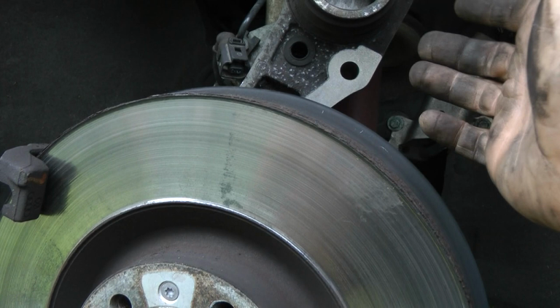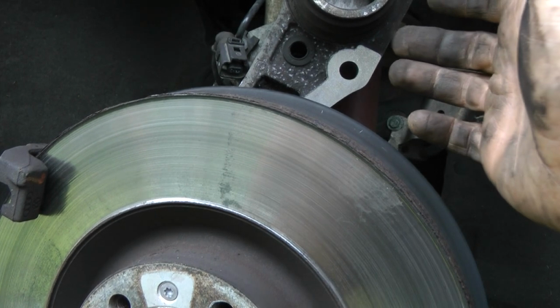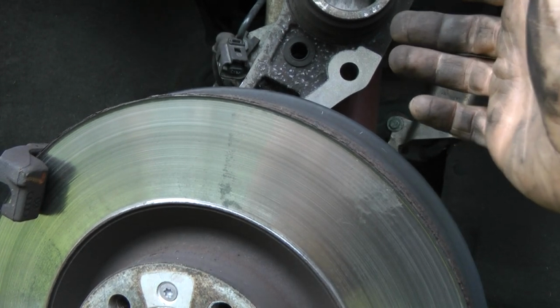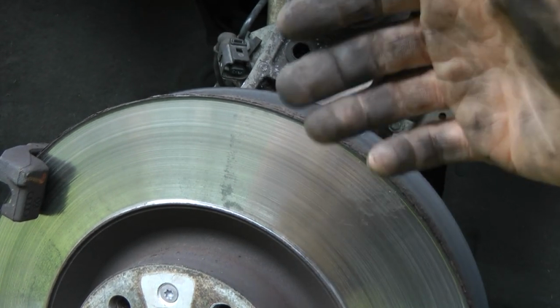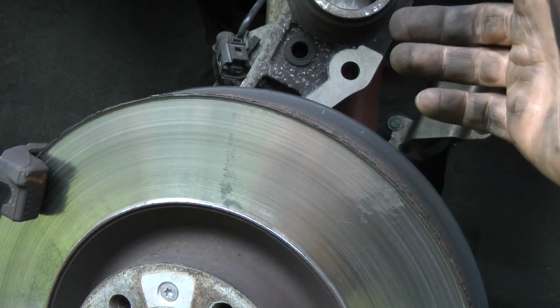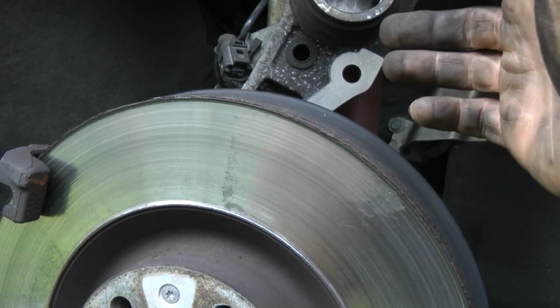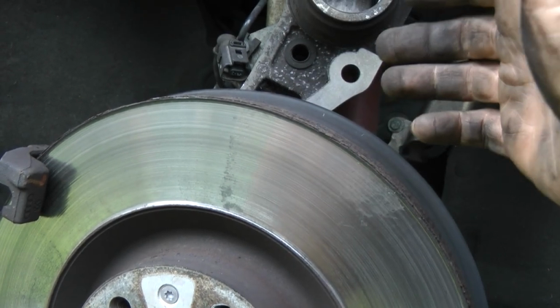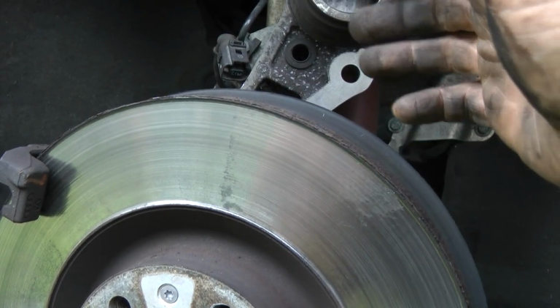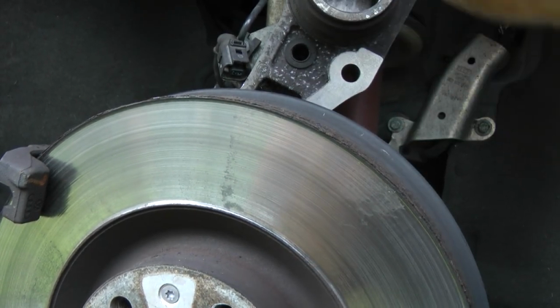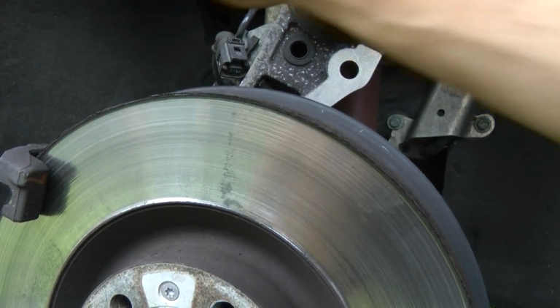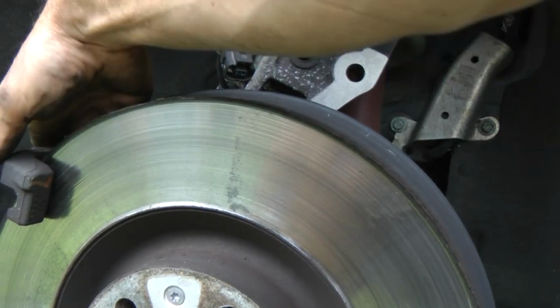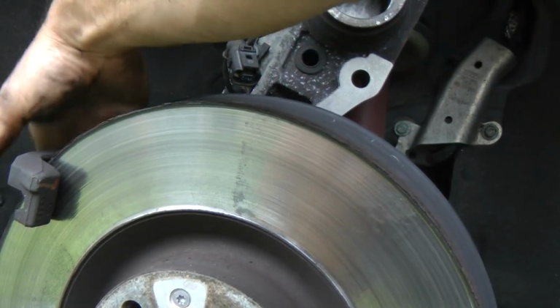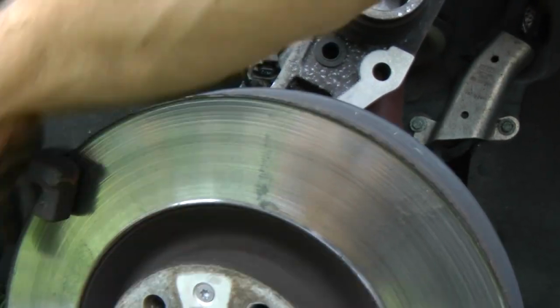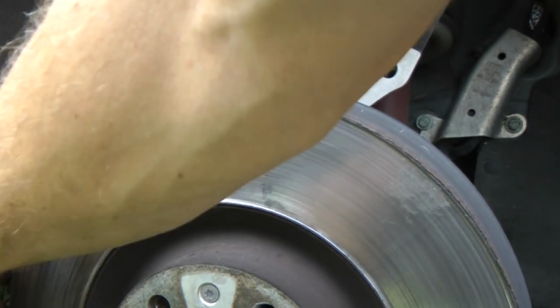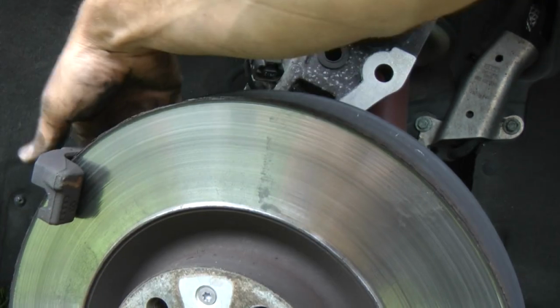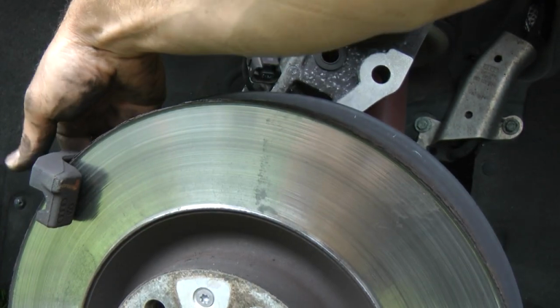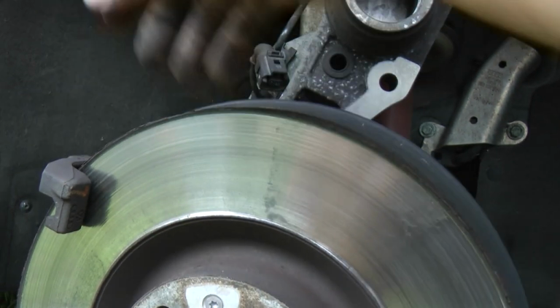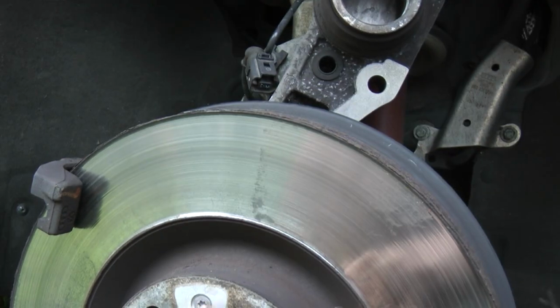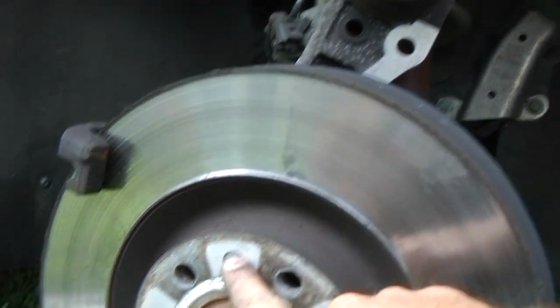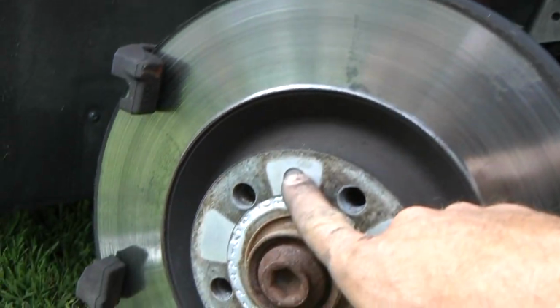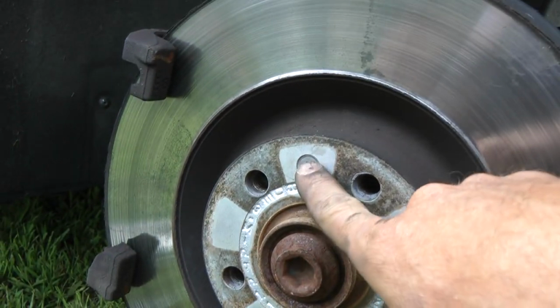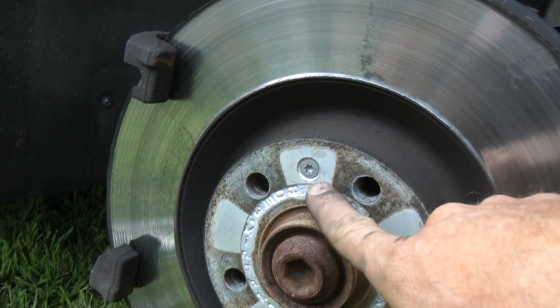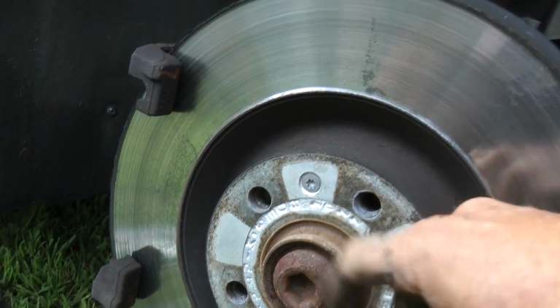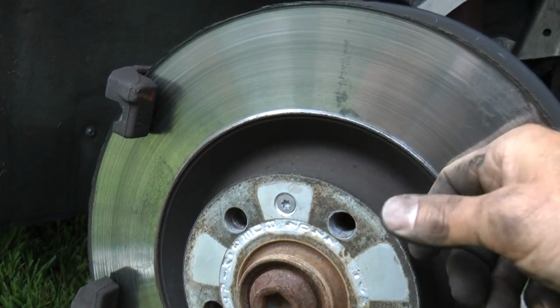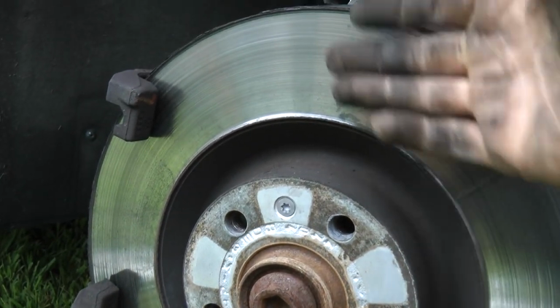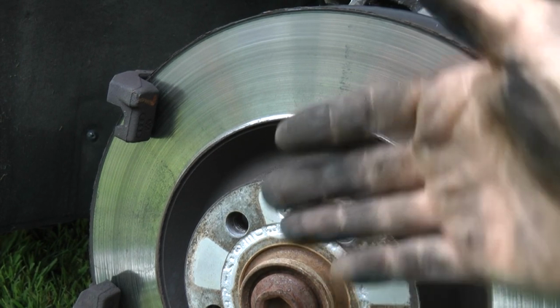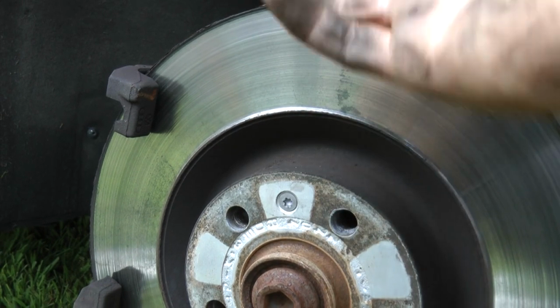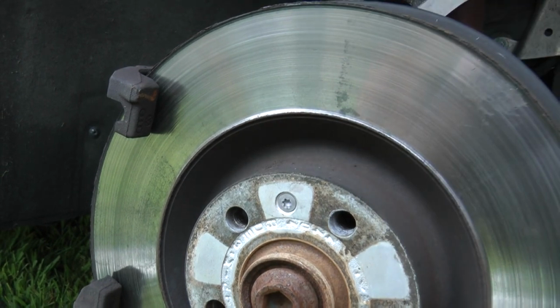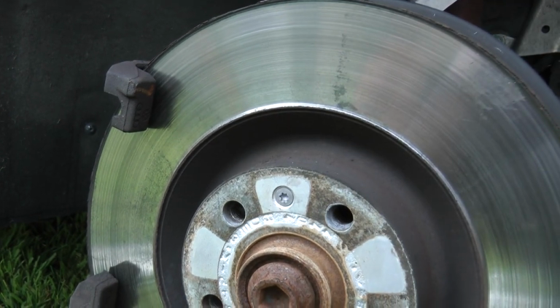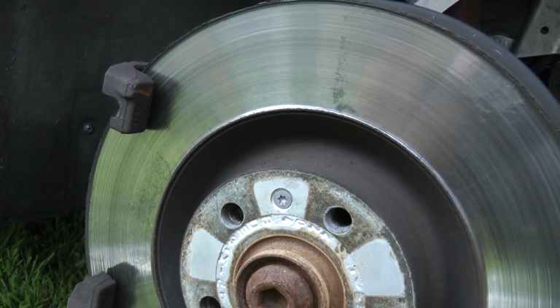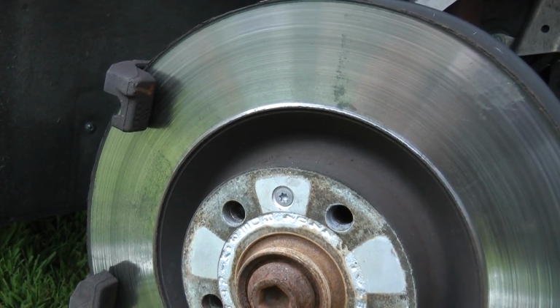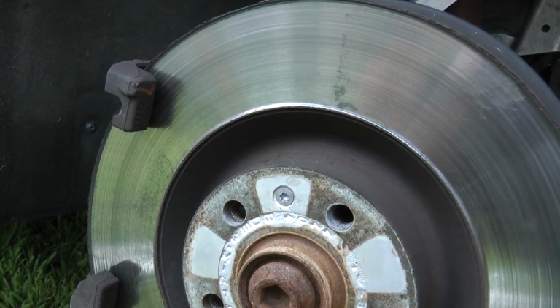If it doesn't work just fine, it really isn't that big of a deal — you just take off this carrier, there are bolts in the back, undo this screw right here, hit it with a hammer, this will come out, and you can put the new disc on. I'm not going to do that this time.